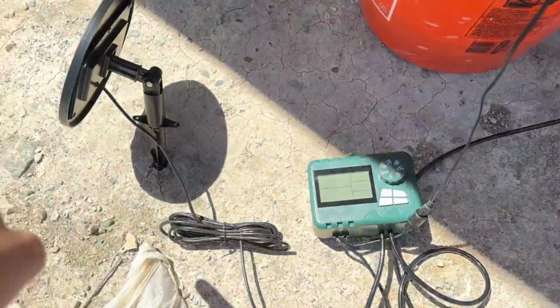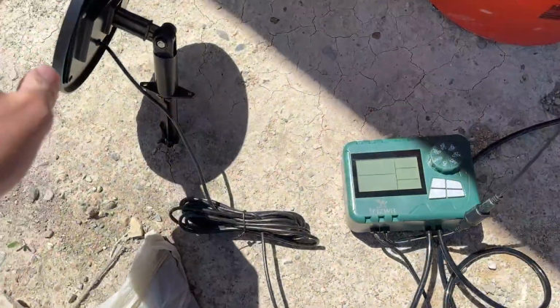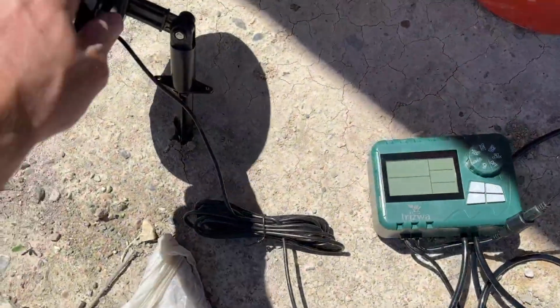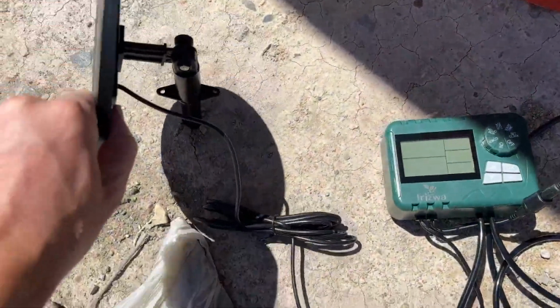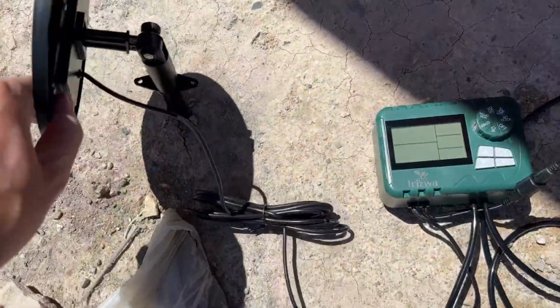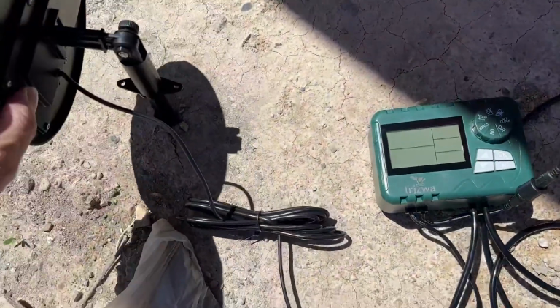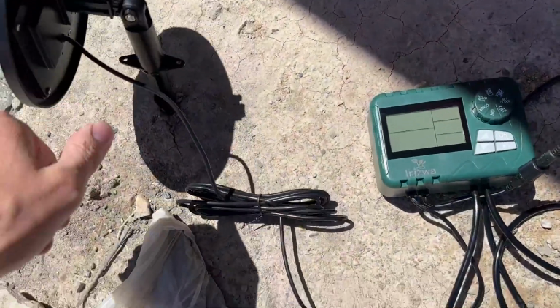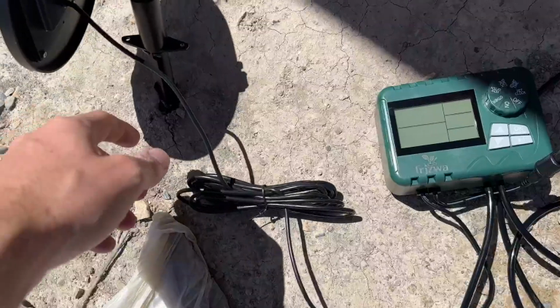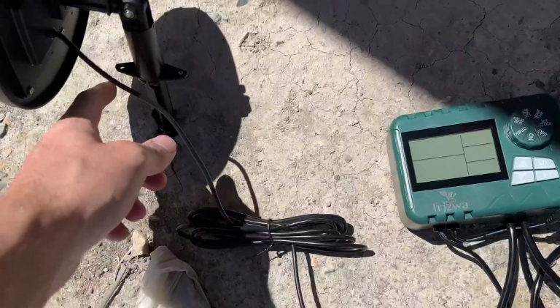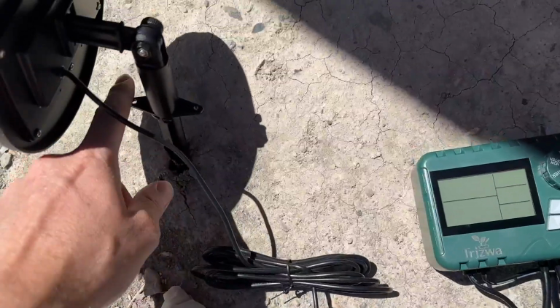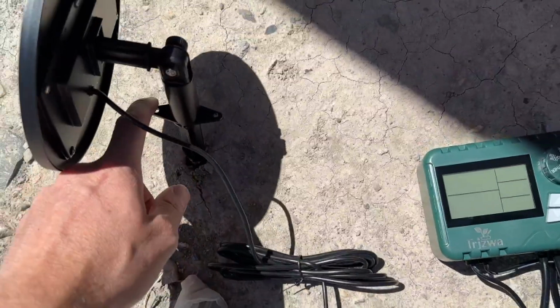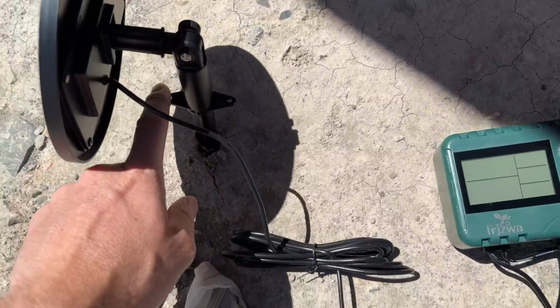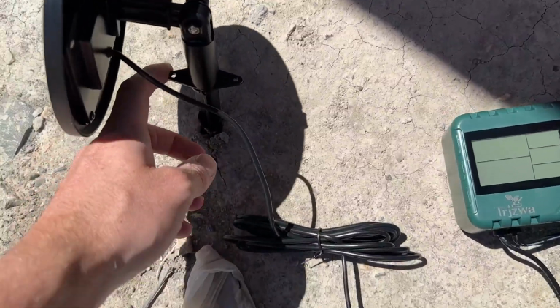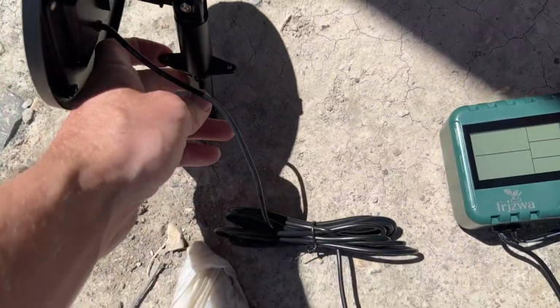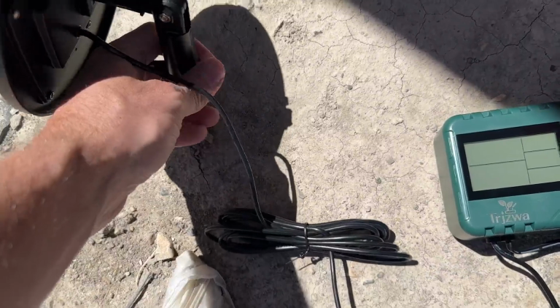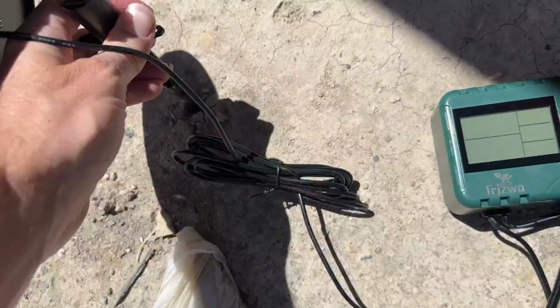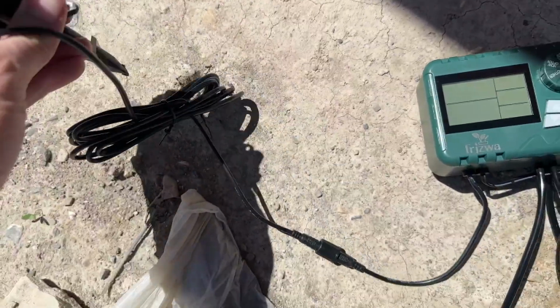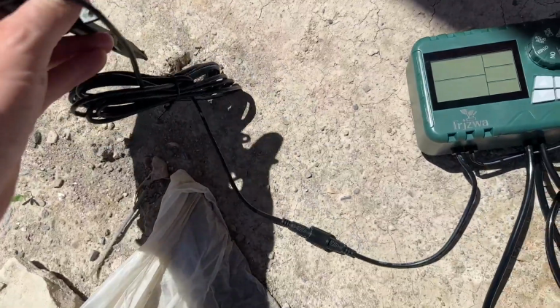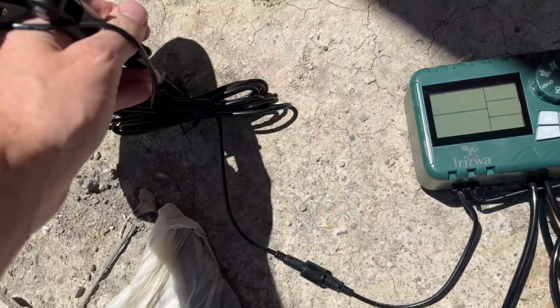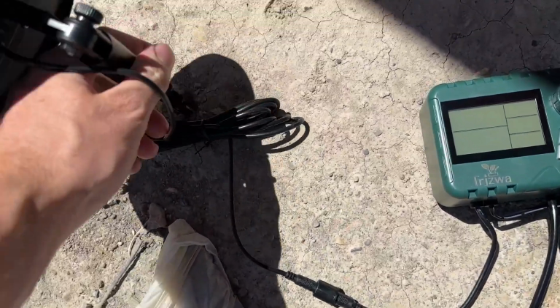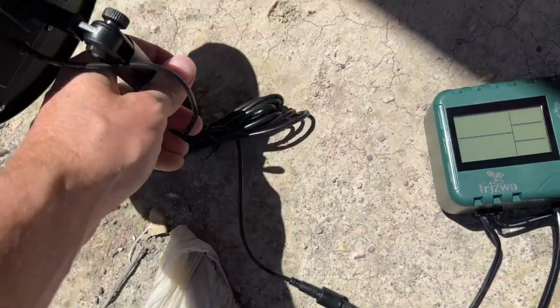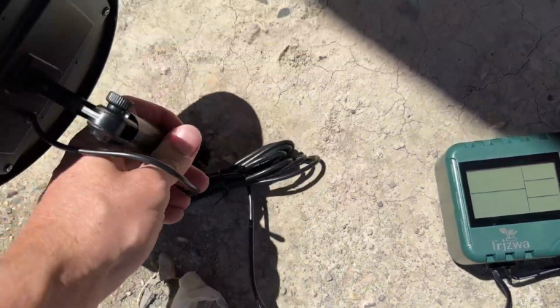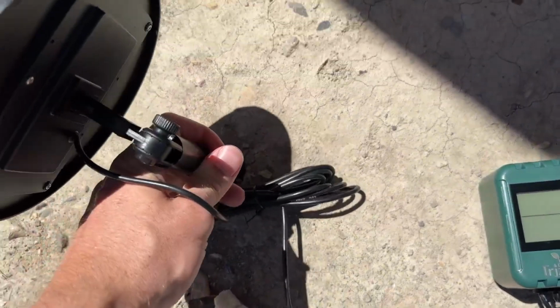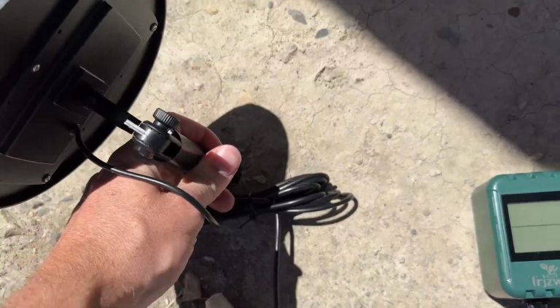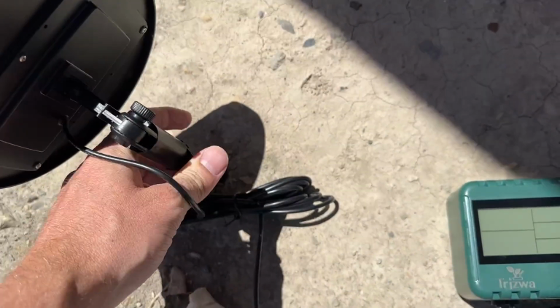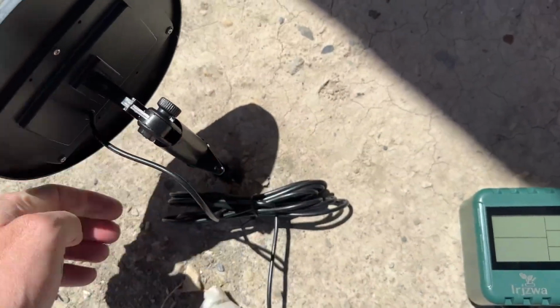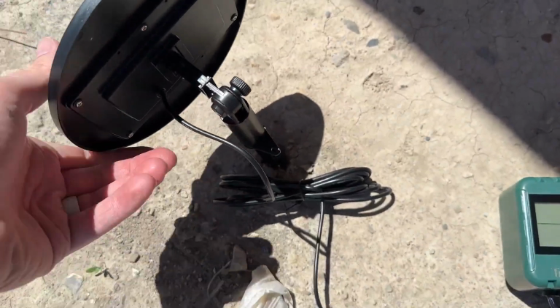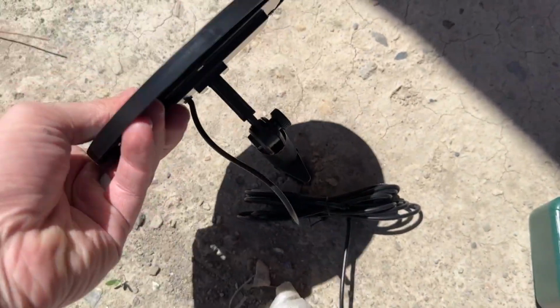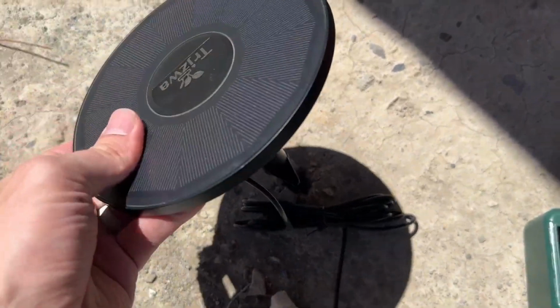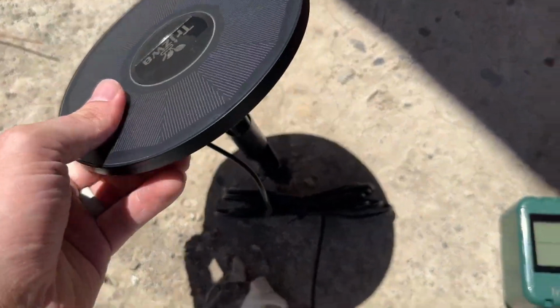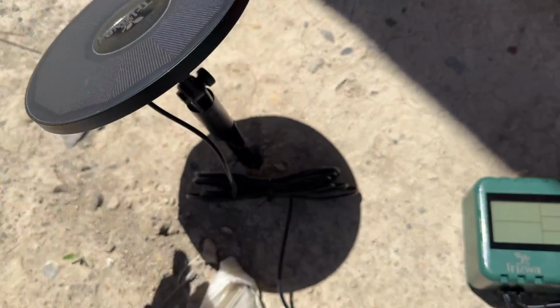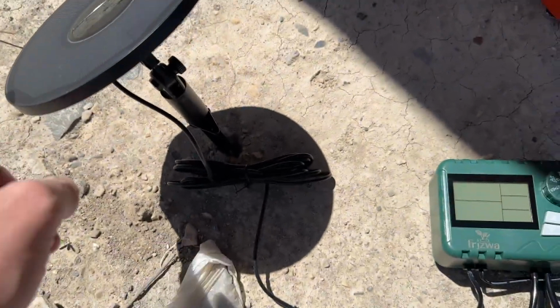First, you have the solar panel which gives it all of the power. It does come with a couple of screws and wall anchors if you want to mount it, but I imagine most people will probably just stick it in the ground similar to this.